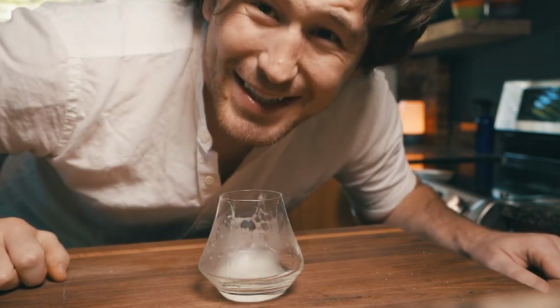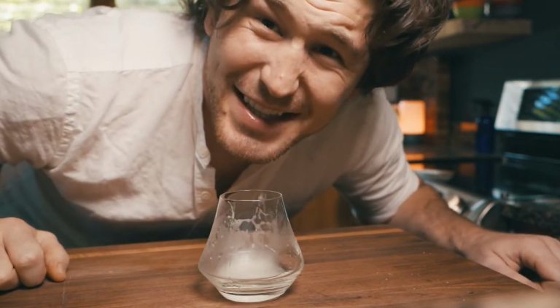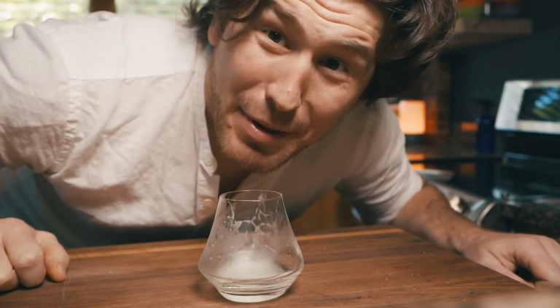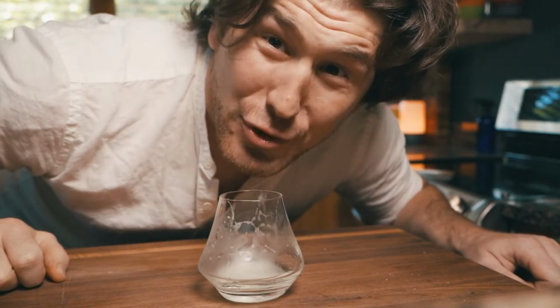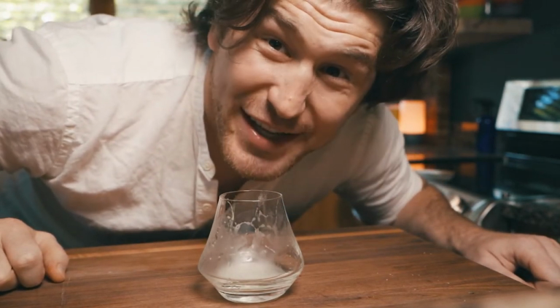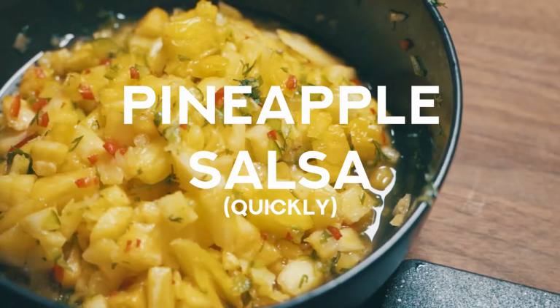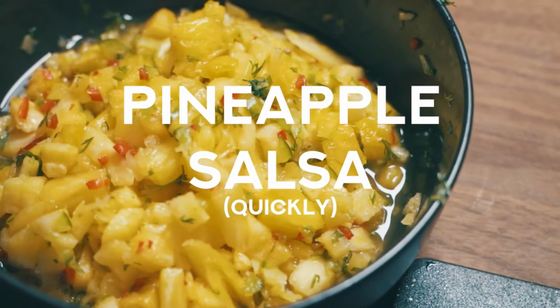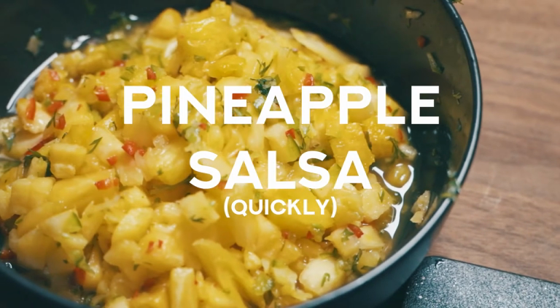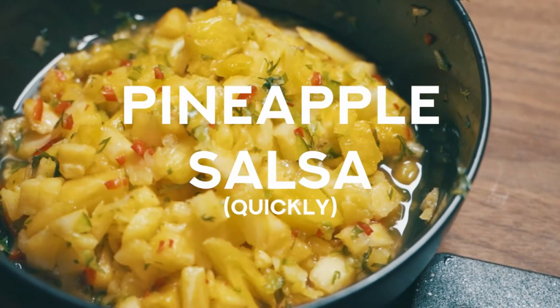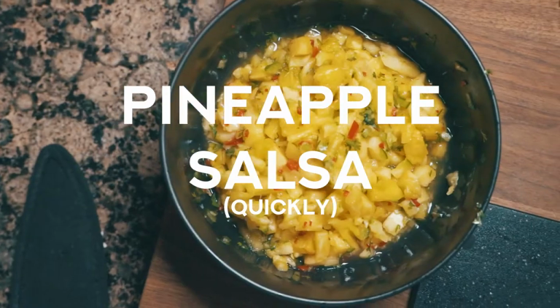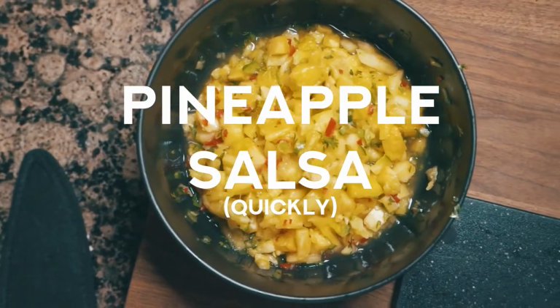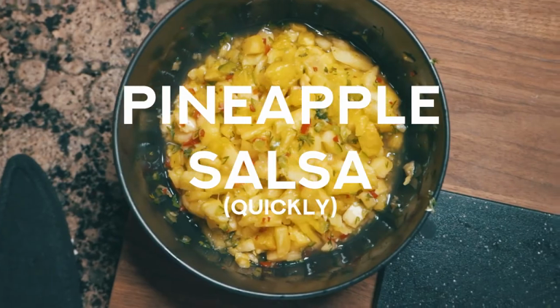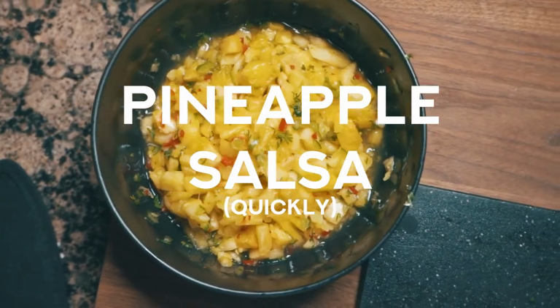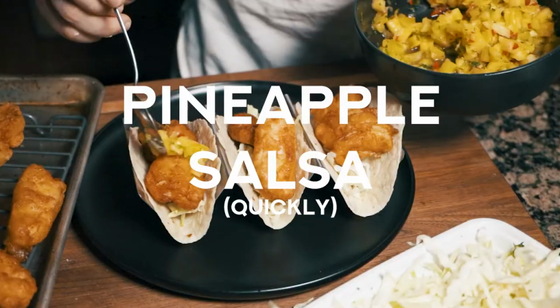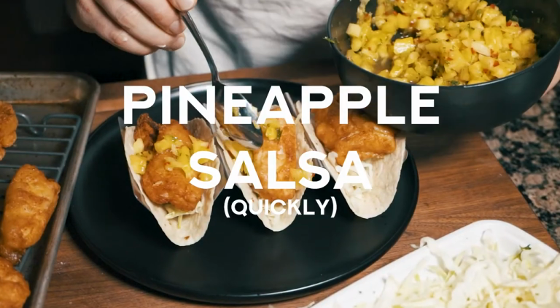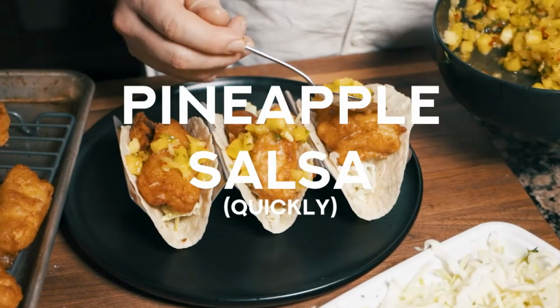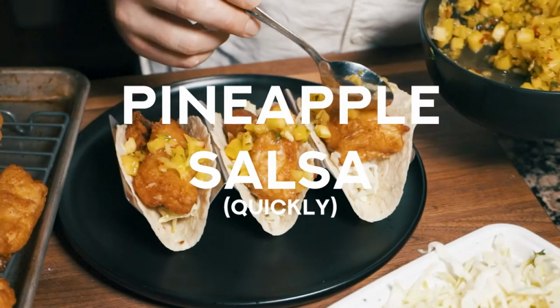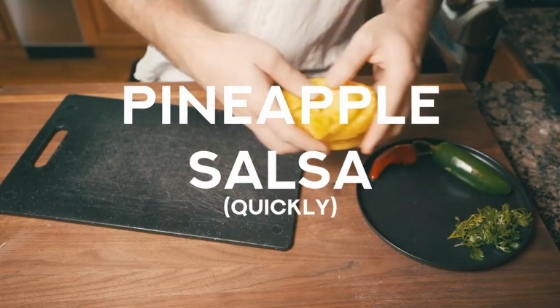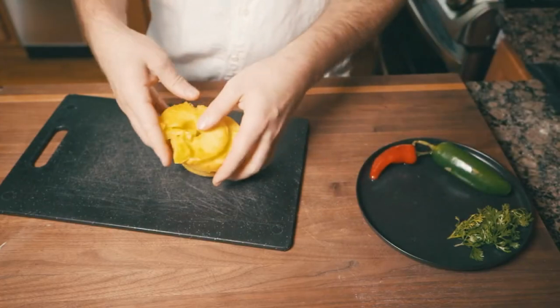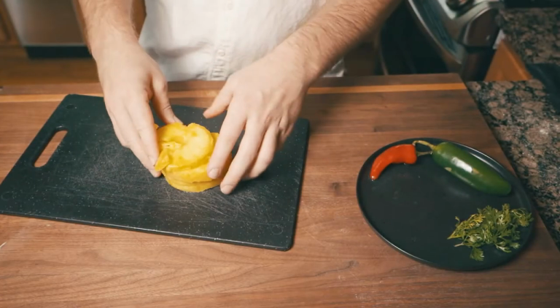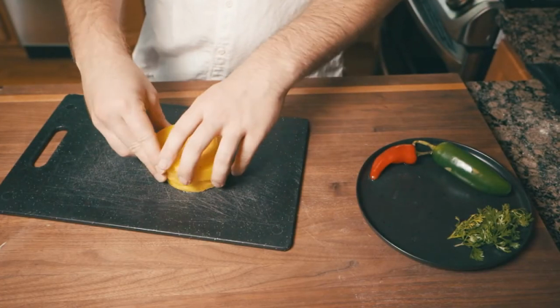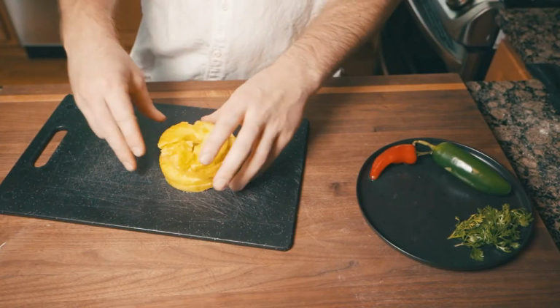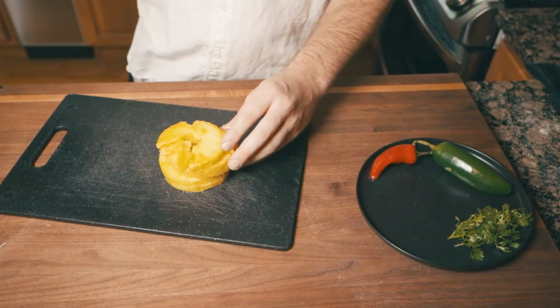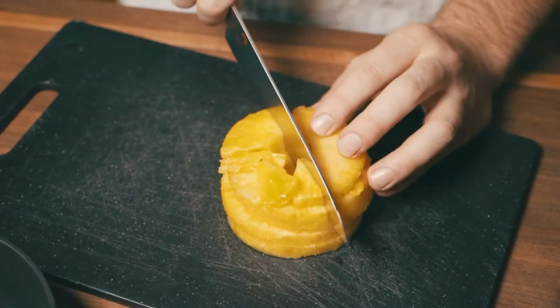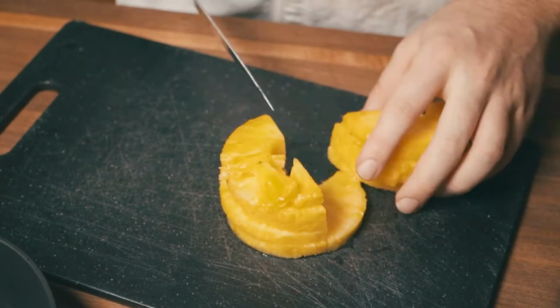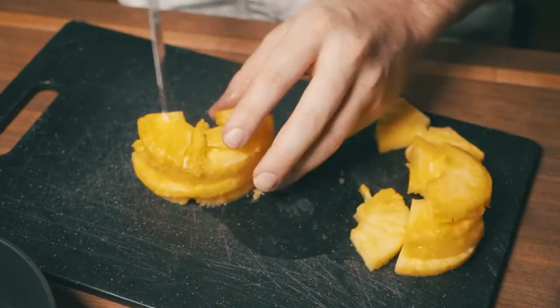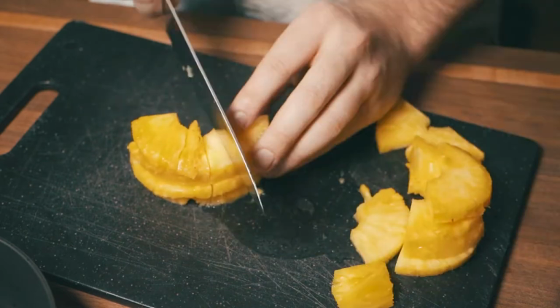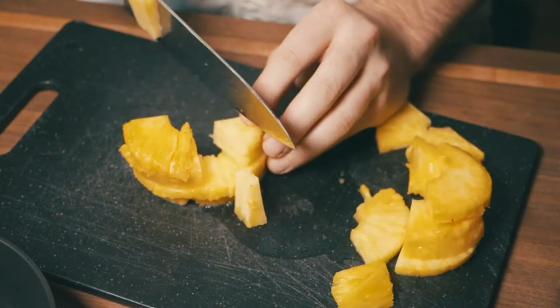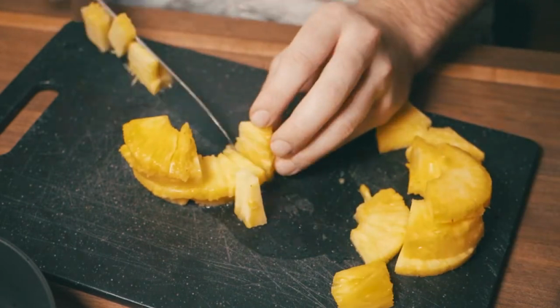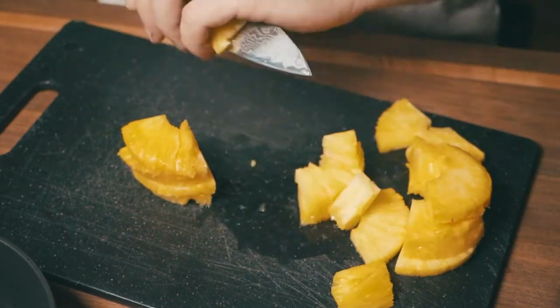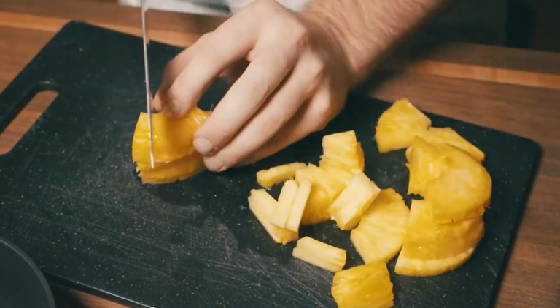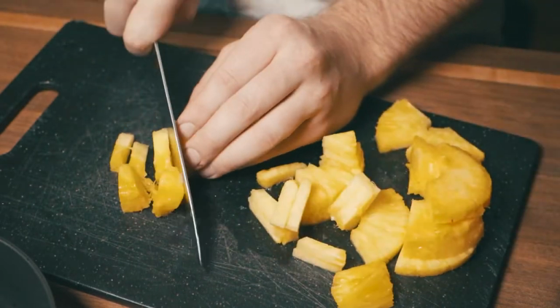Let's make some pineapple salsa. All right, gang, let's get started on this pineapple salsa. I wanted this video to be under two minutes, and I already wasted 30 seconds on that stupid beer chug intro.